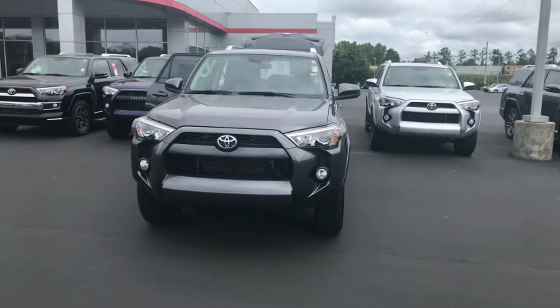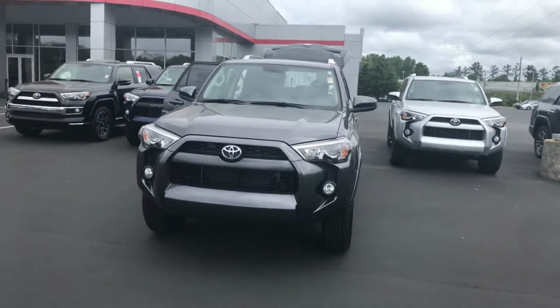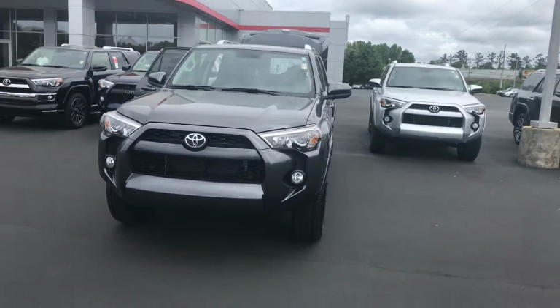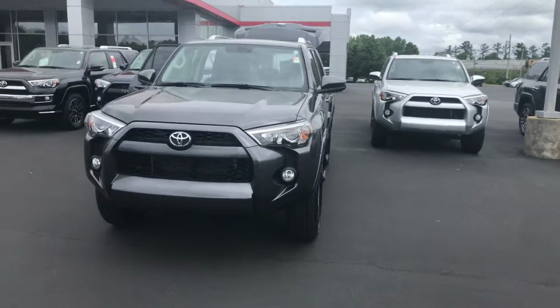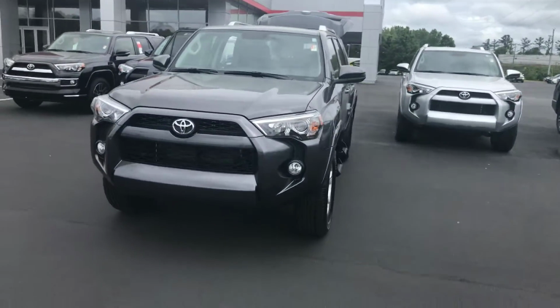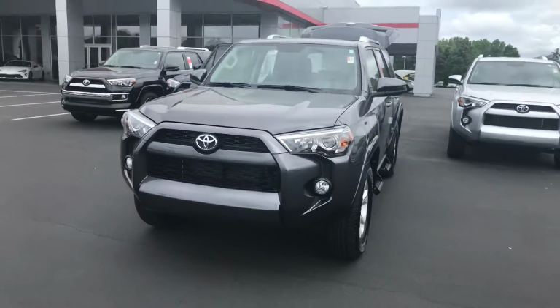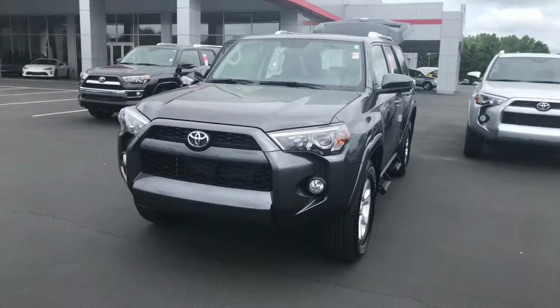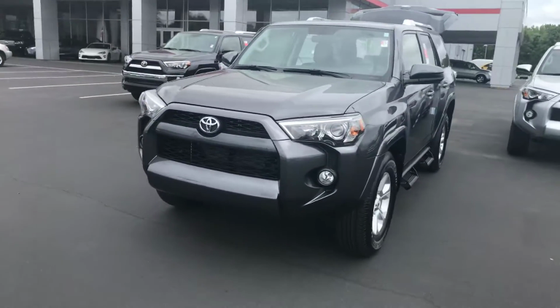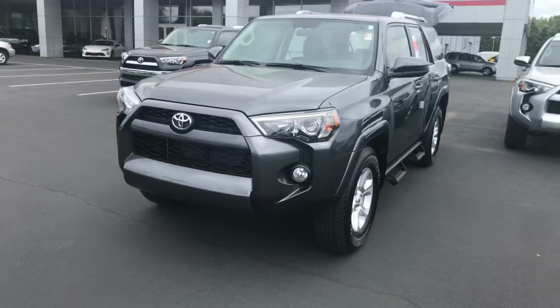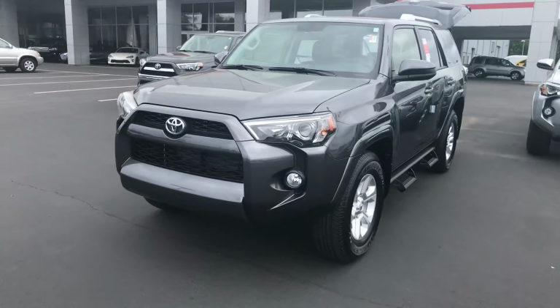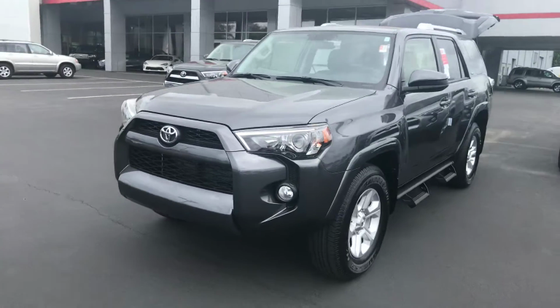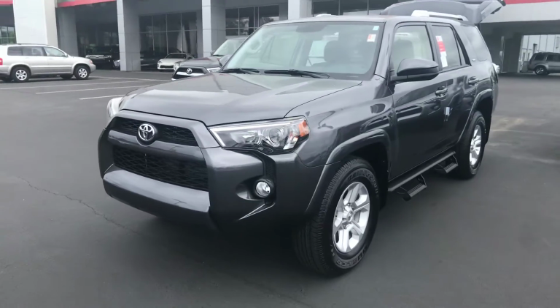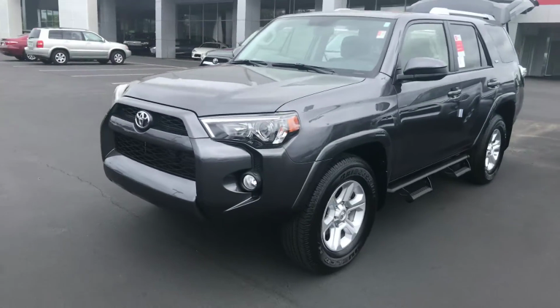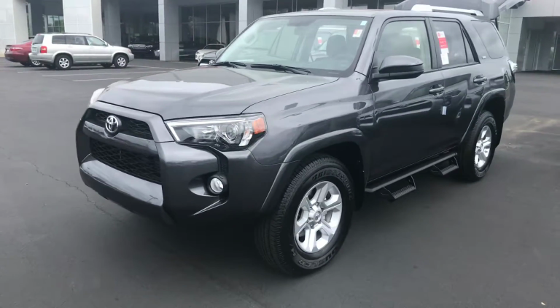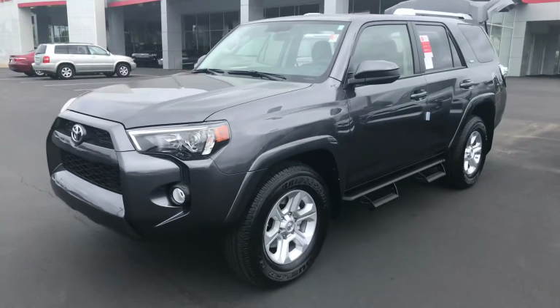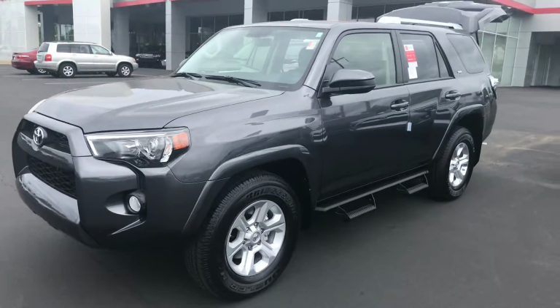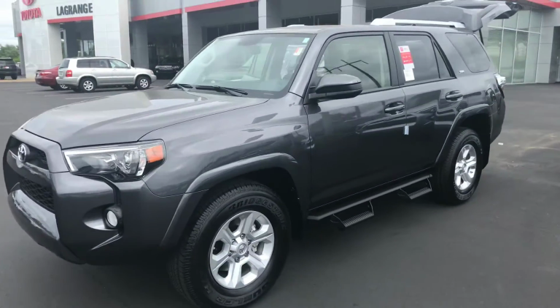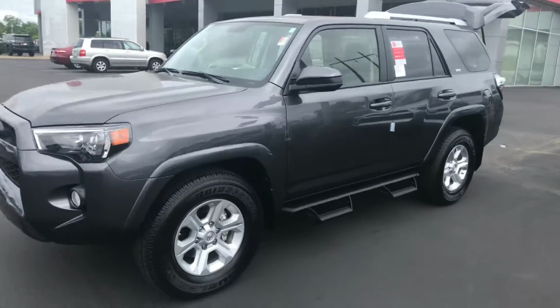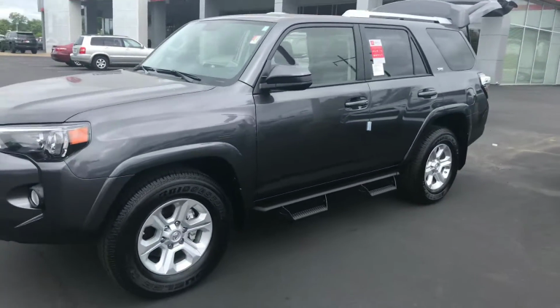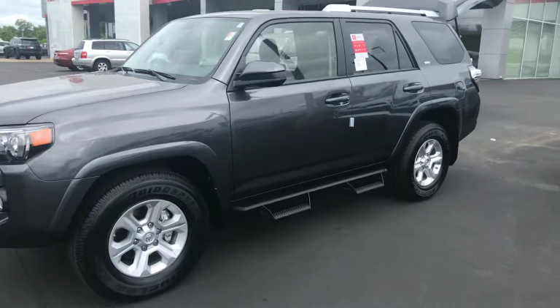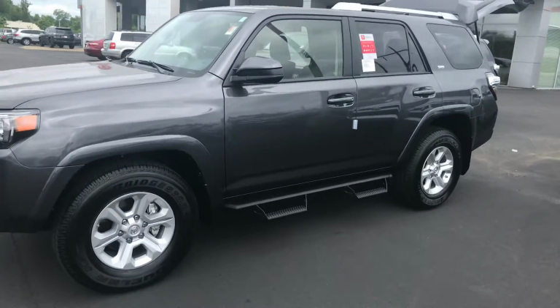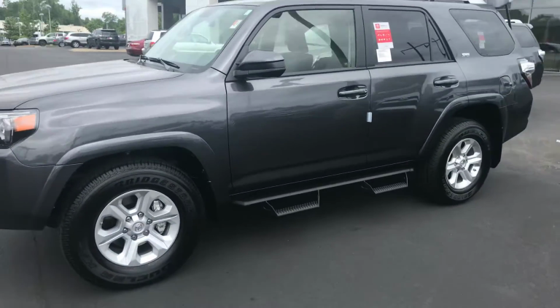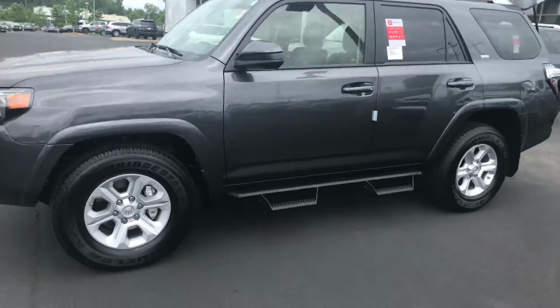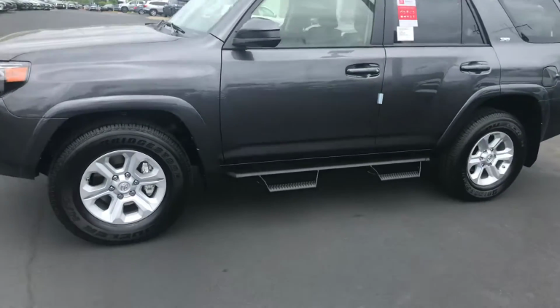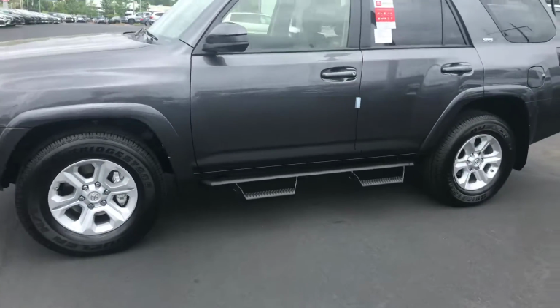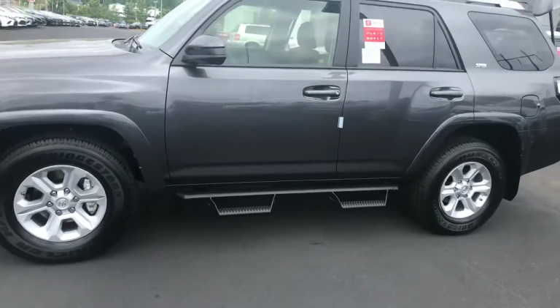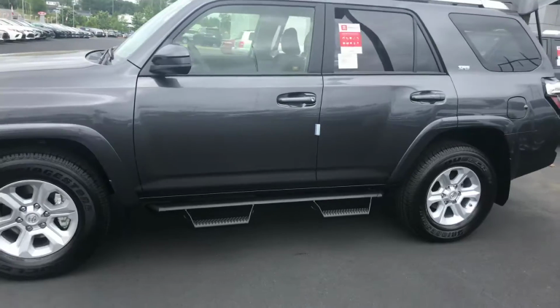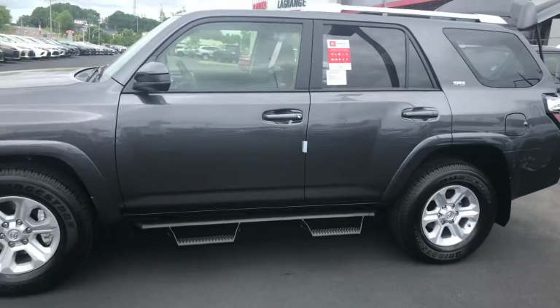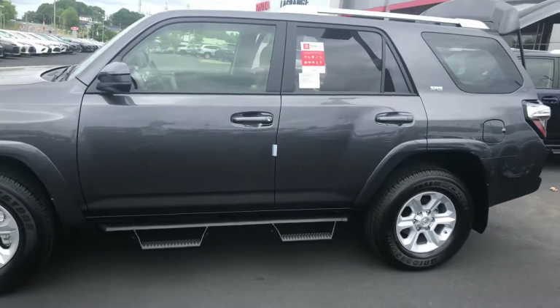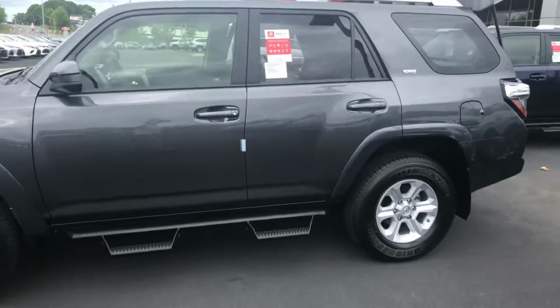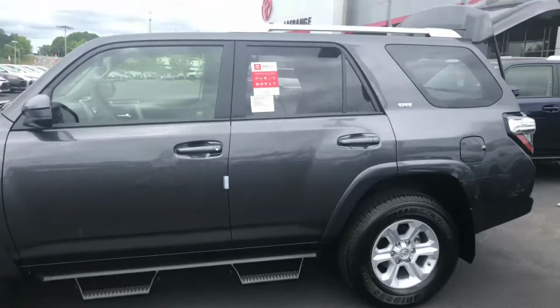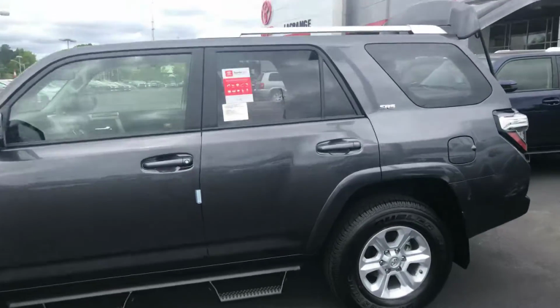It is equipped with your daytime running lamps. You also have your fog lamps, your alloy wheels, power side mirrors, your Predator Pro step bars, and luggage rack.